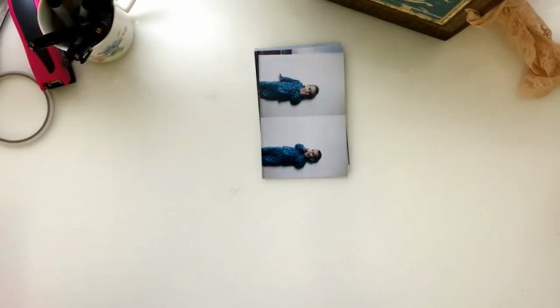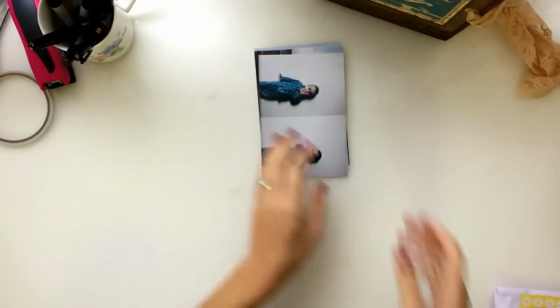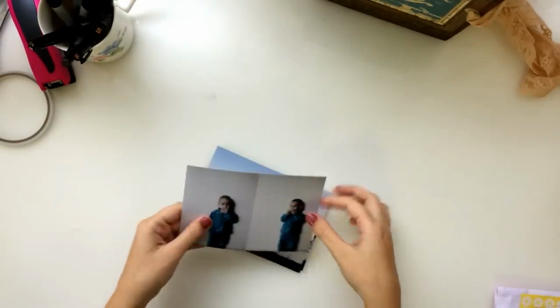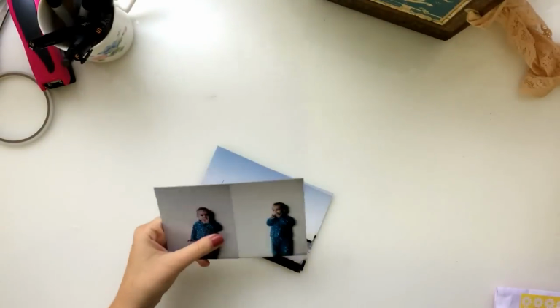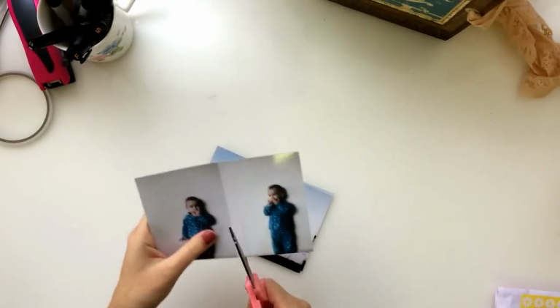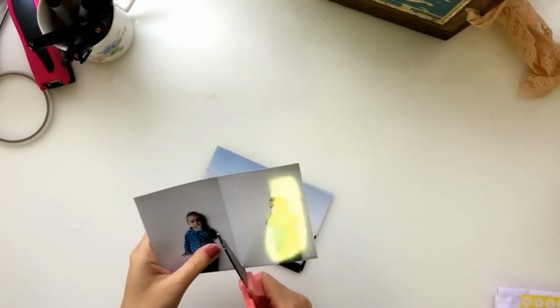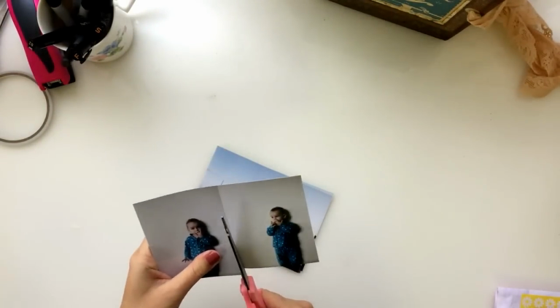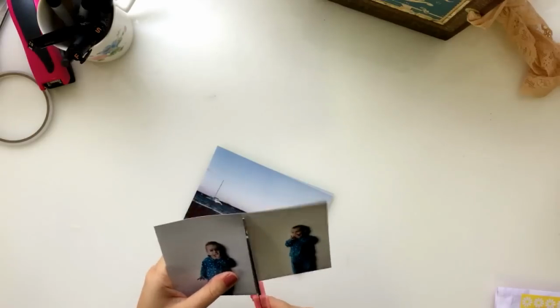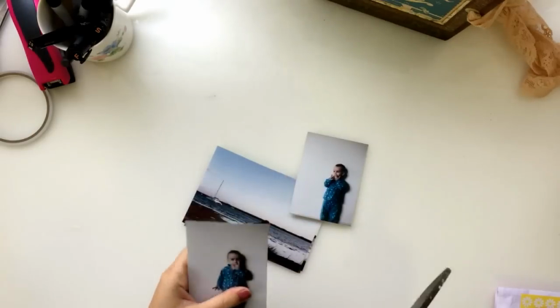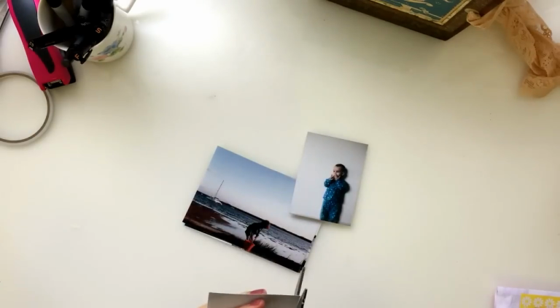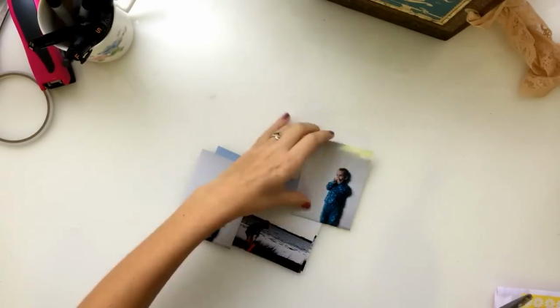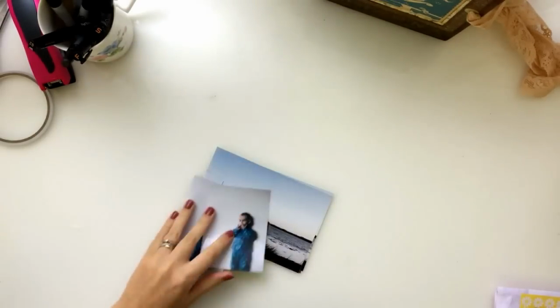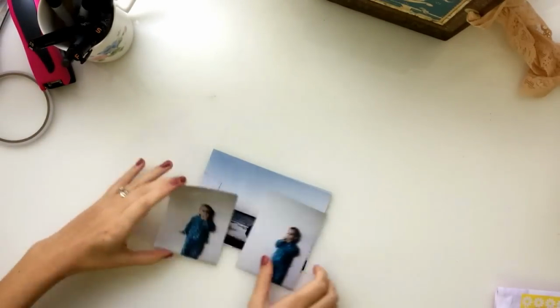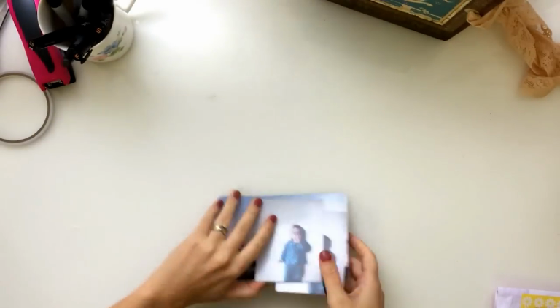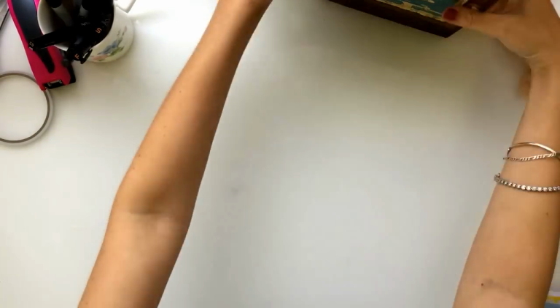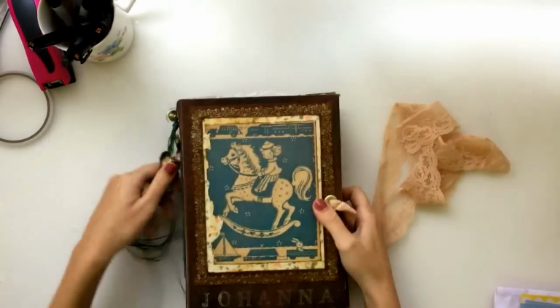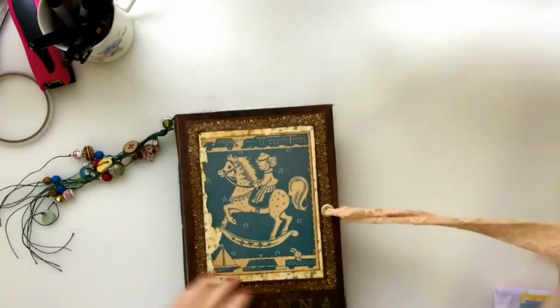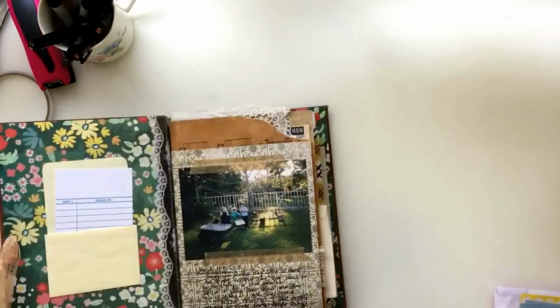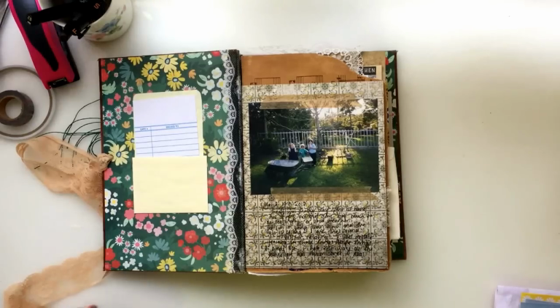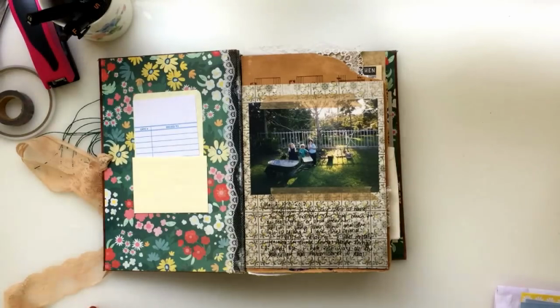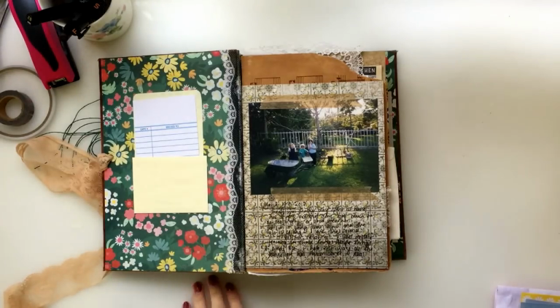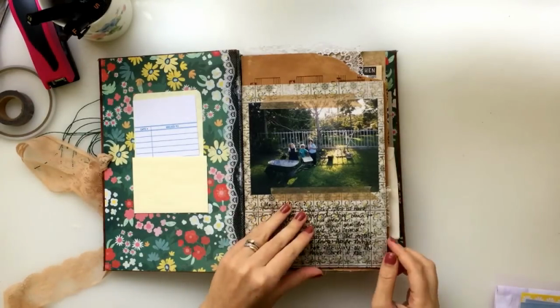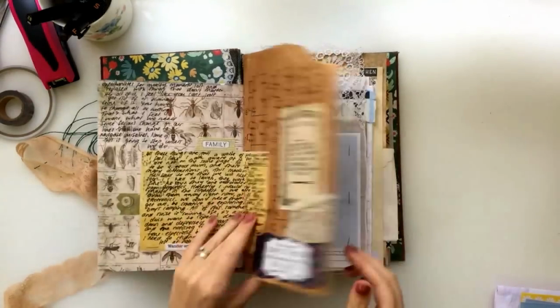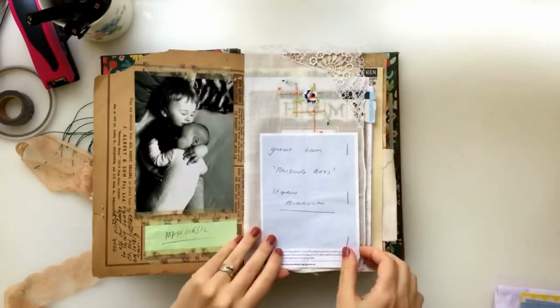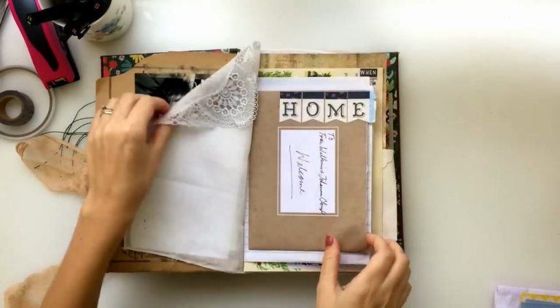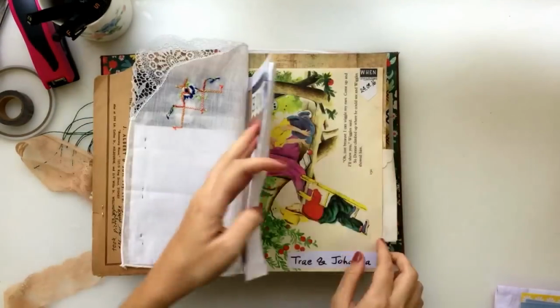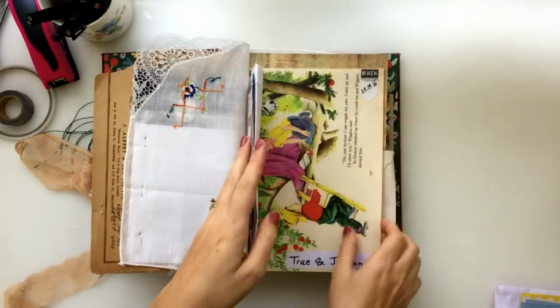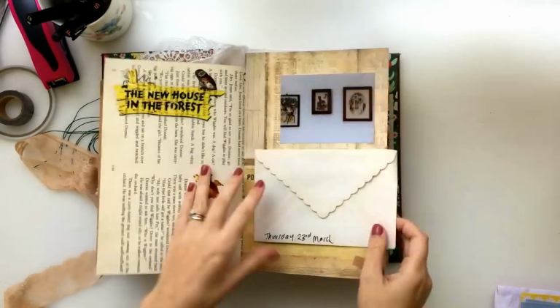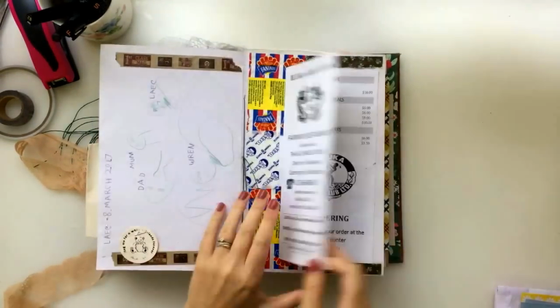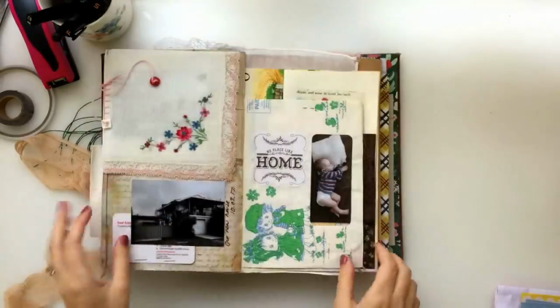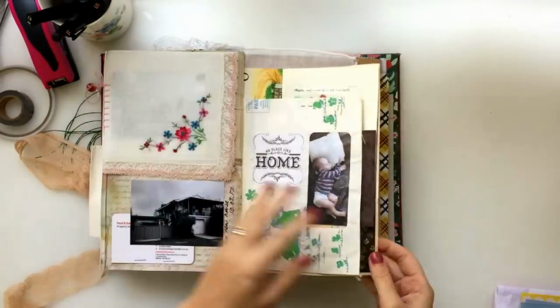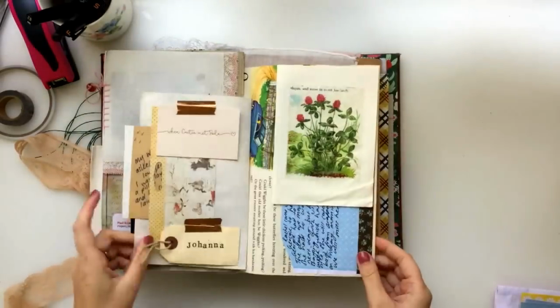The first thing I'm doing is just showing you guys the bits and pieces that I have. So I've got some photos, a flower that's kind of half pressed, and some Mother's Day stuff that I want to put into my junk journal.